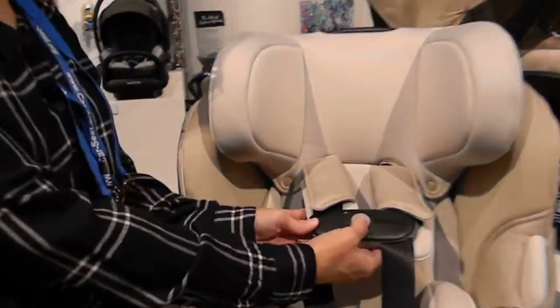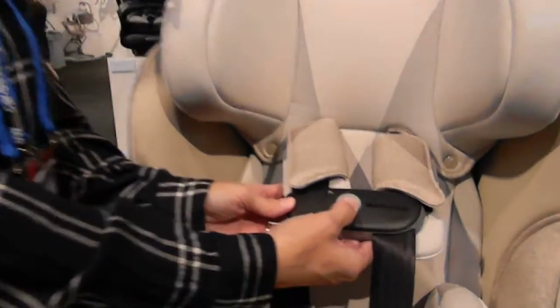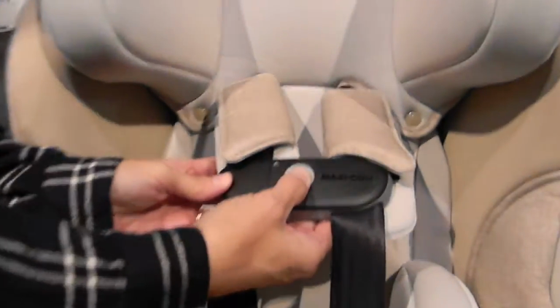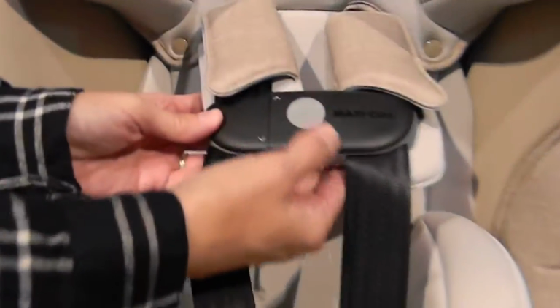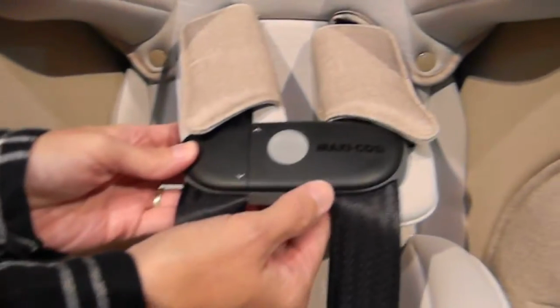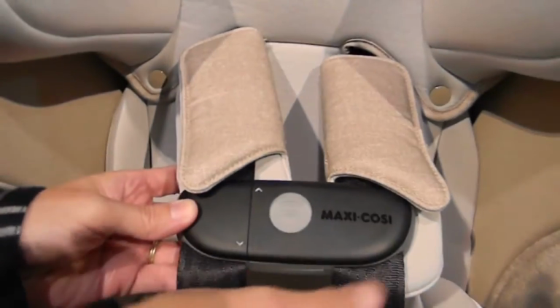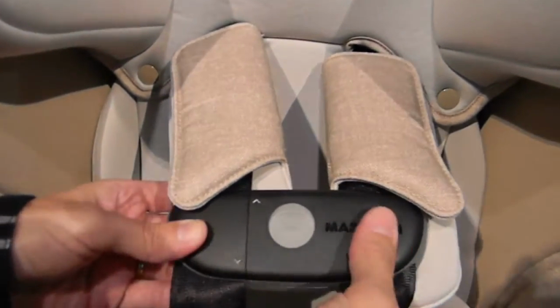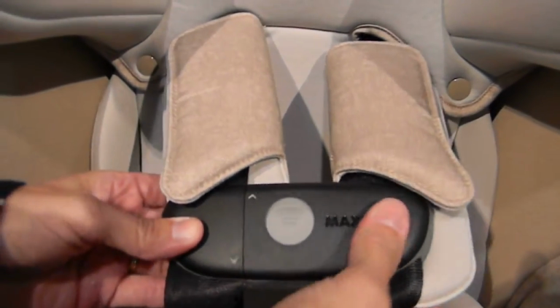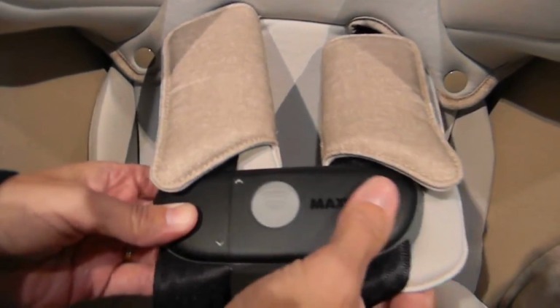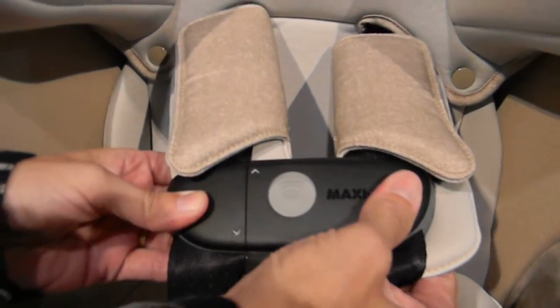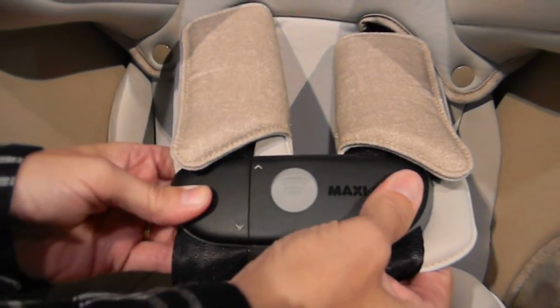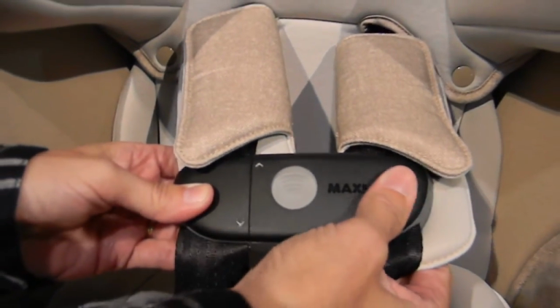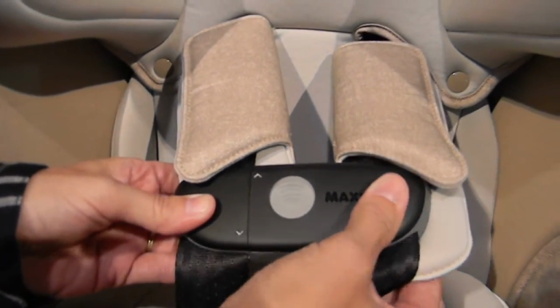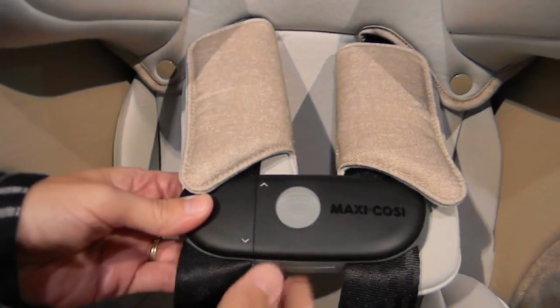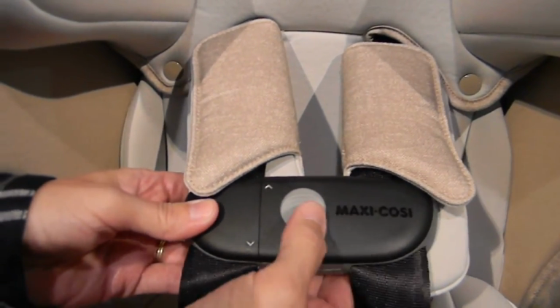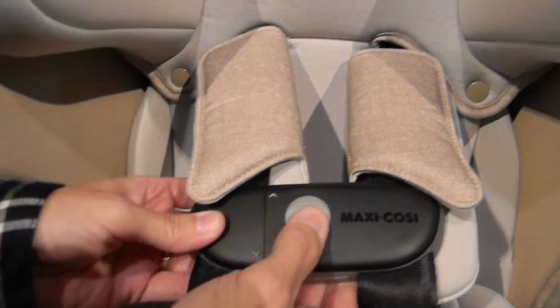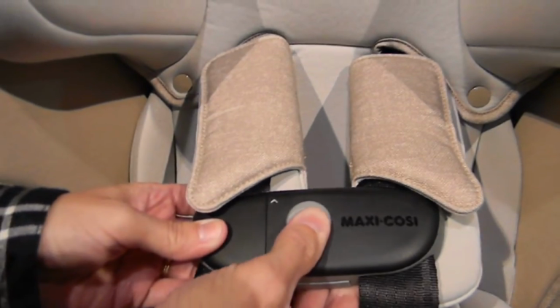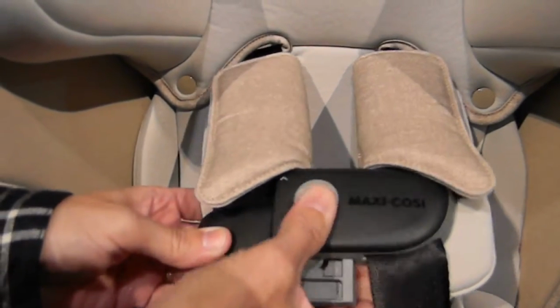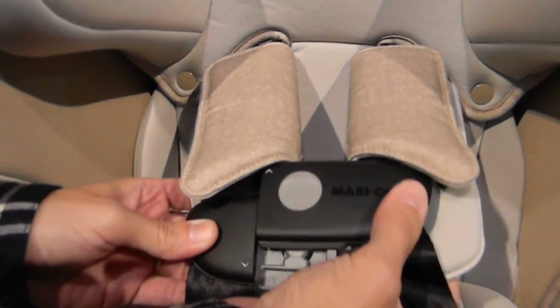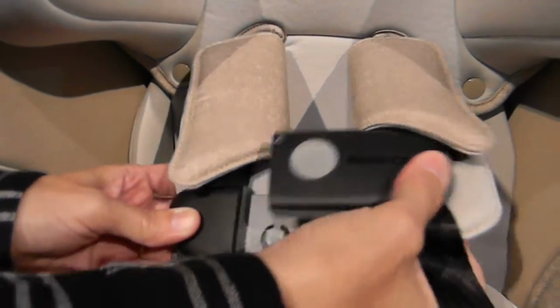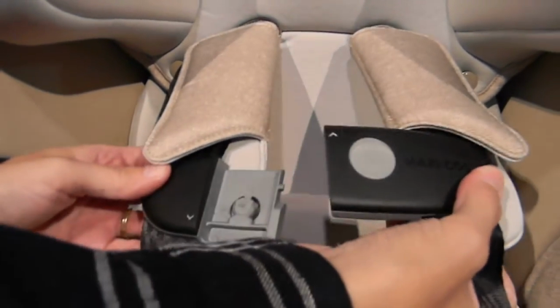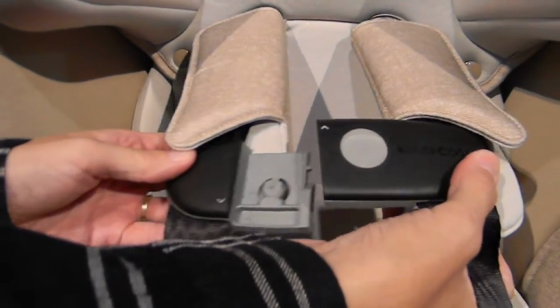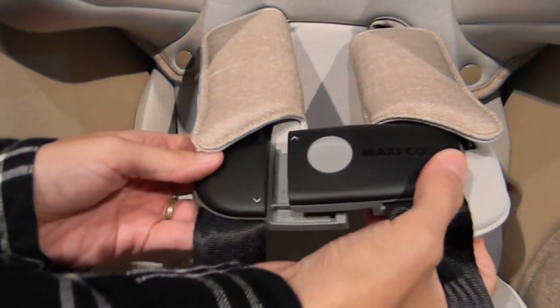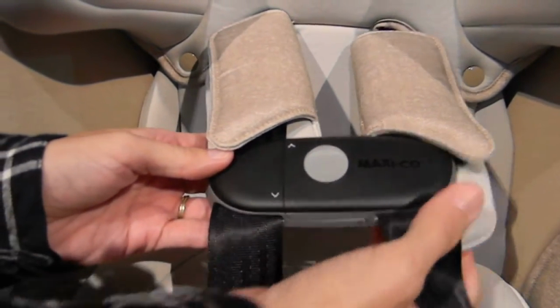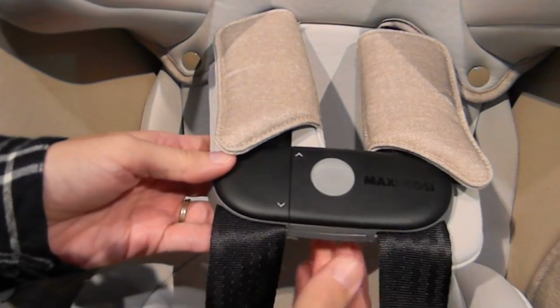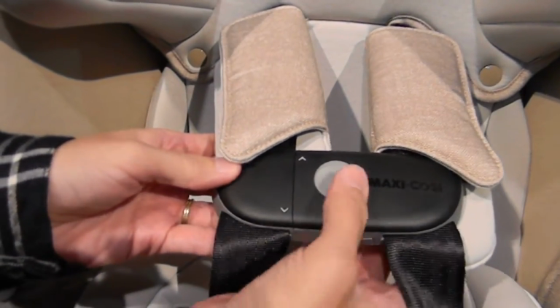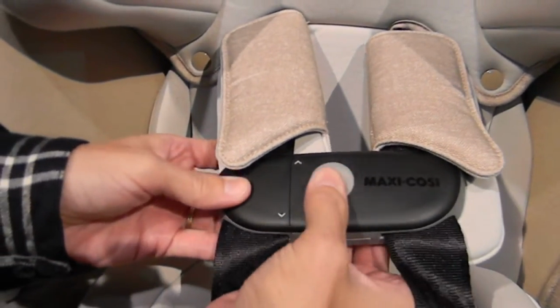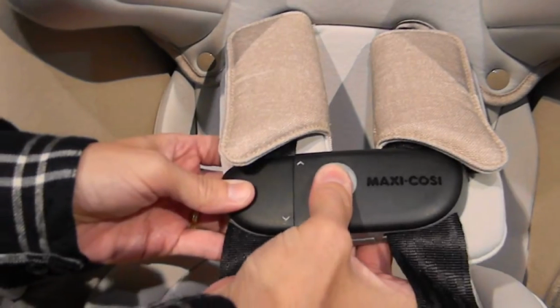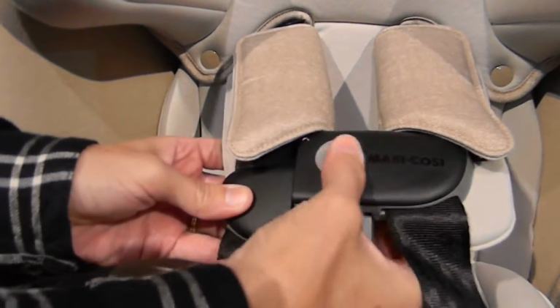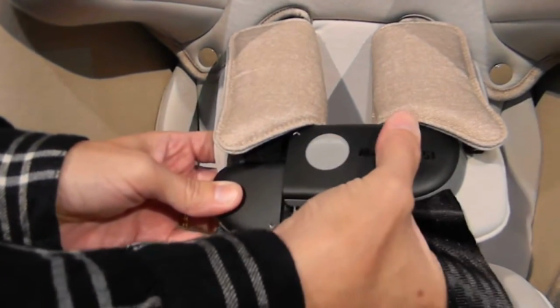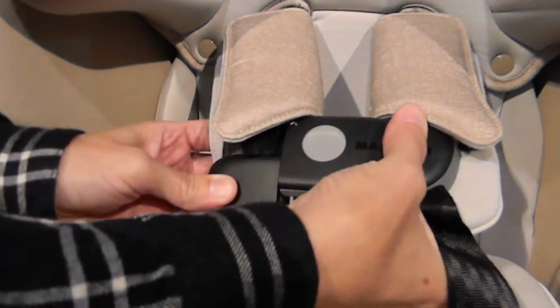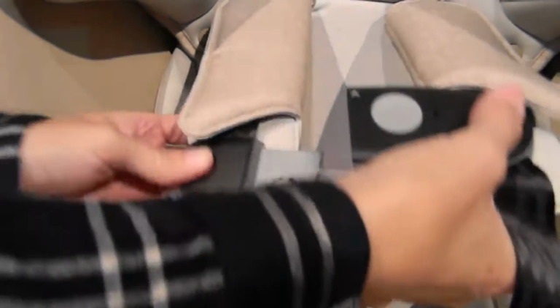You'll see that it looks different but it's about the same size as a regular, normal functioning clip. The key is to put your fingers behind it and slide up.